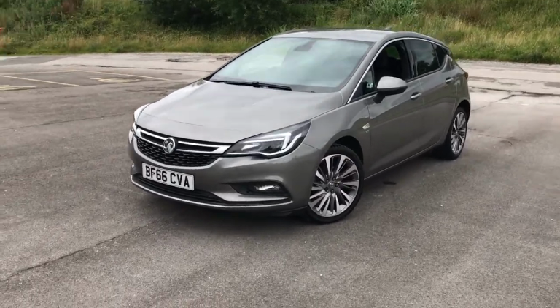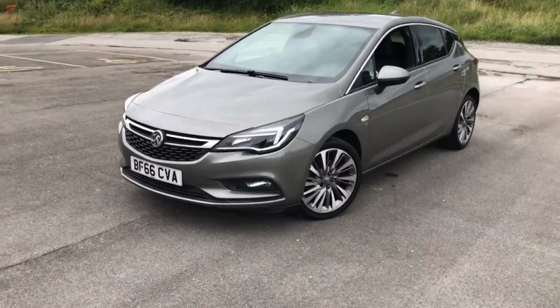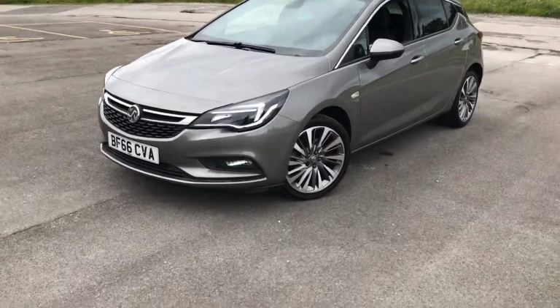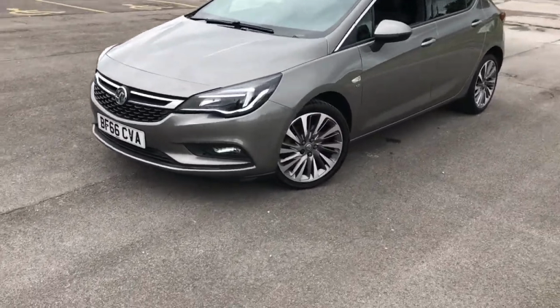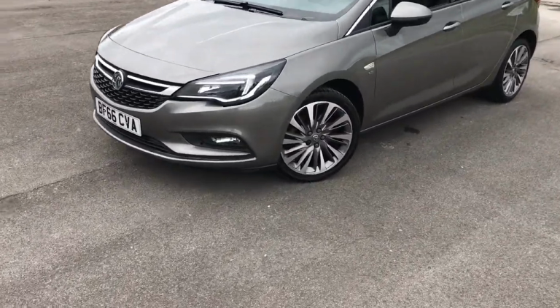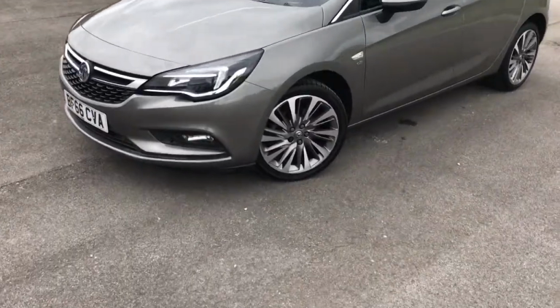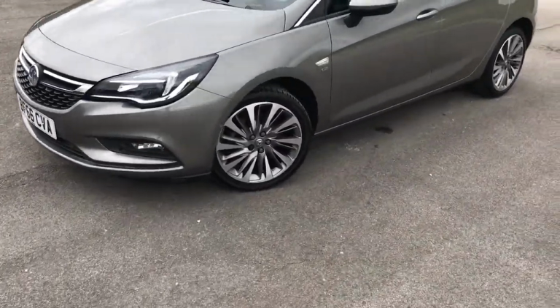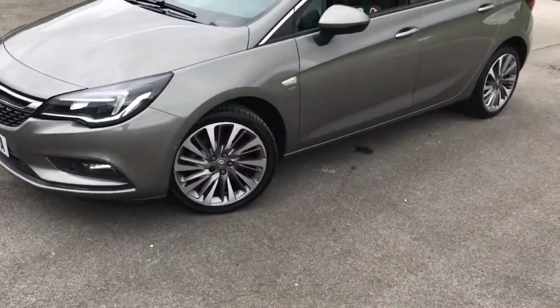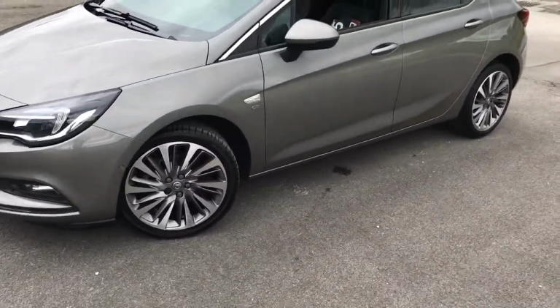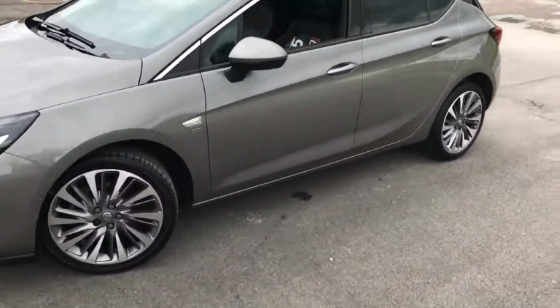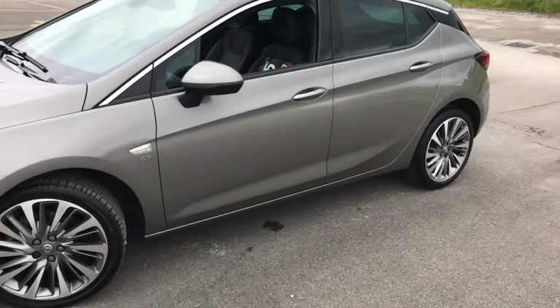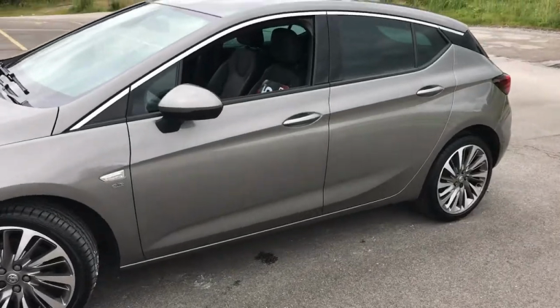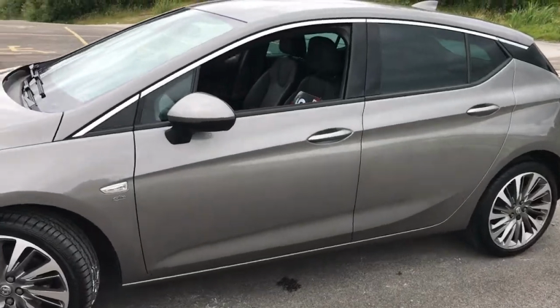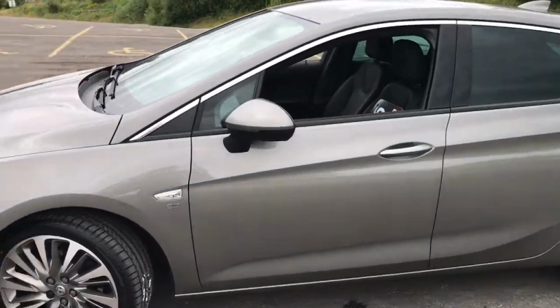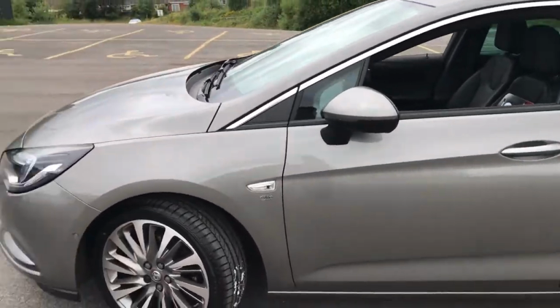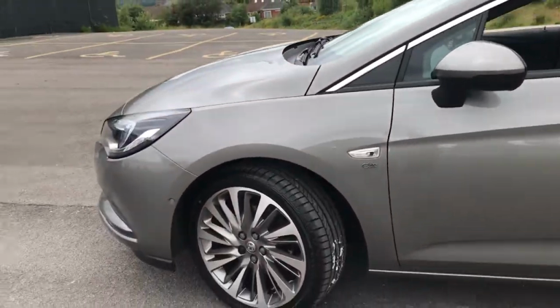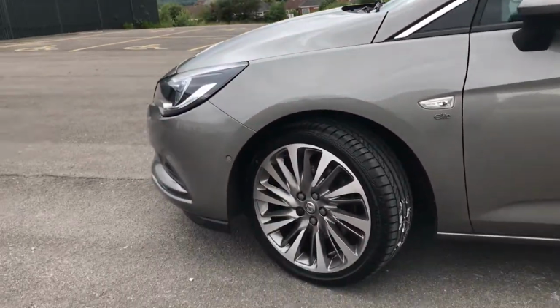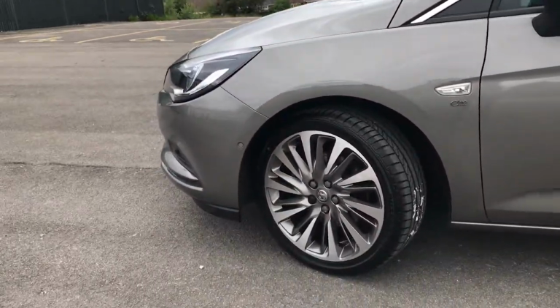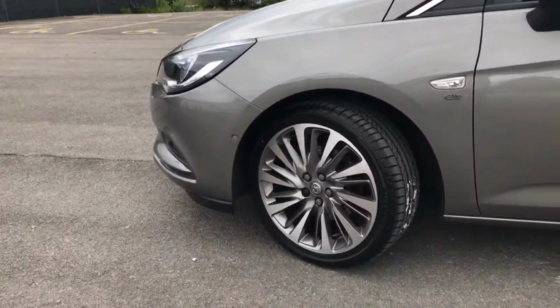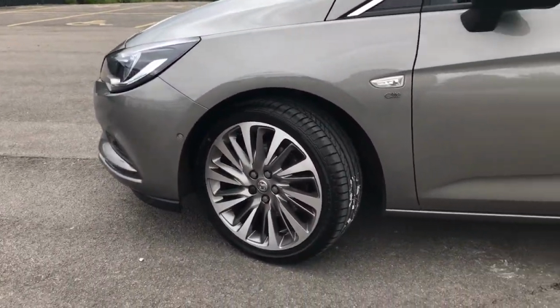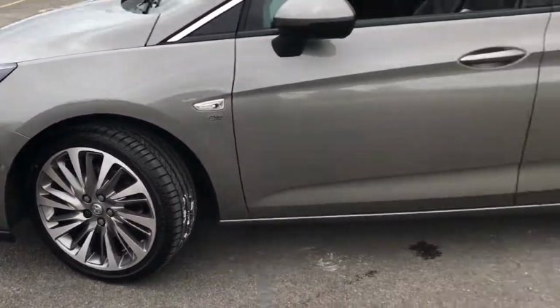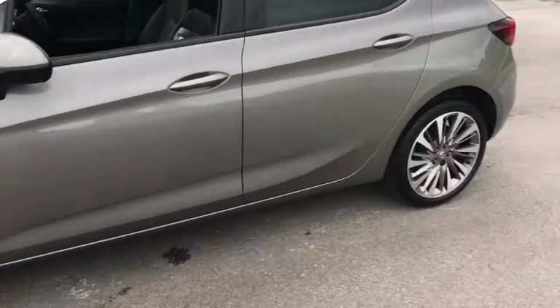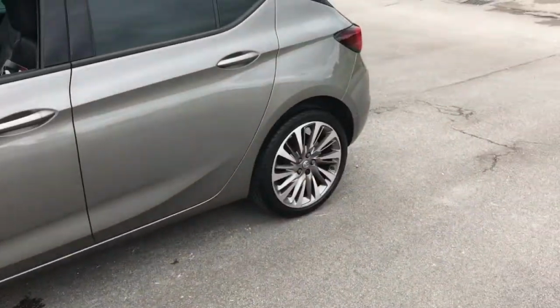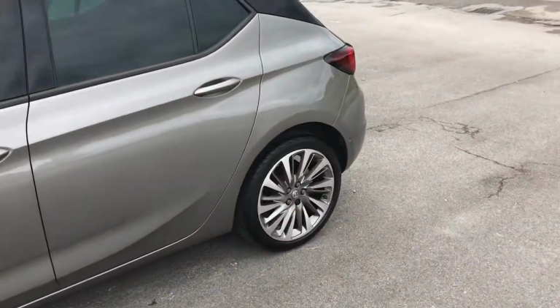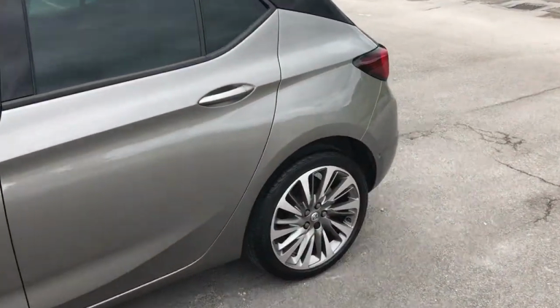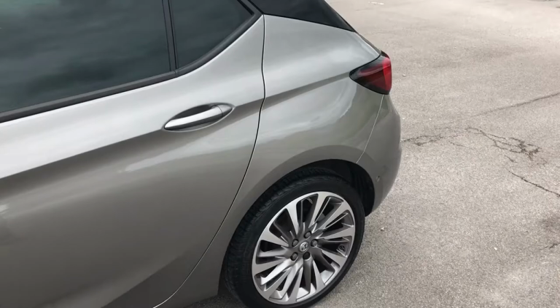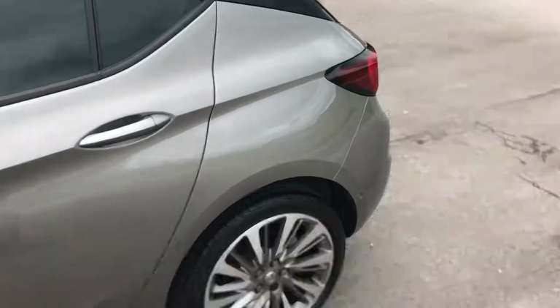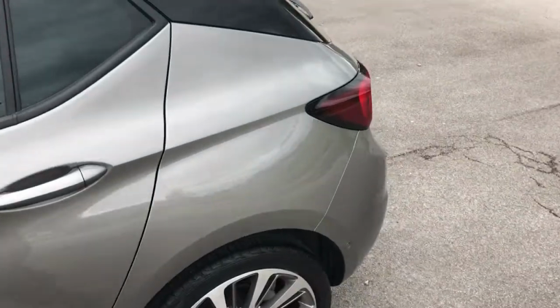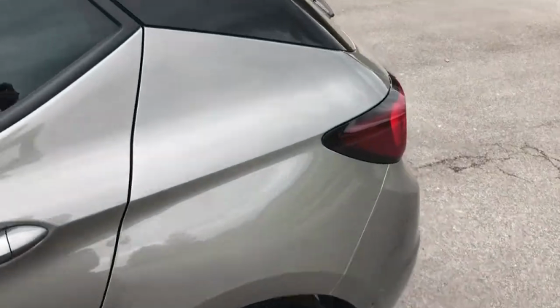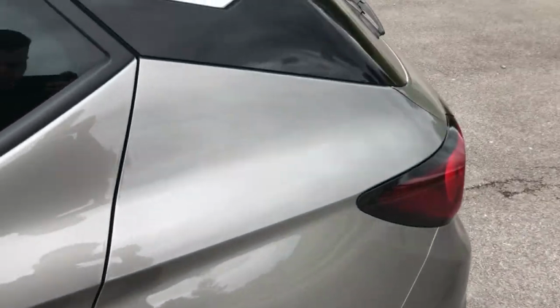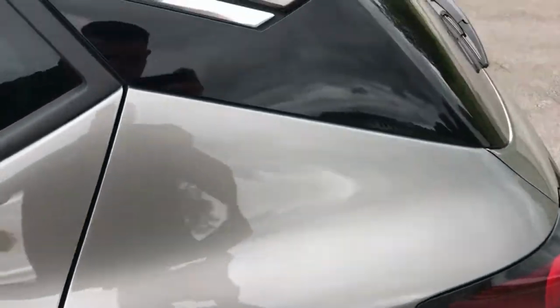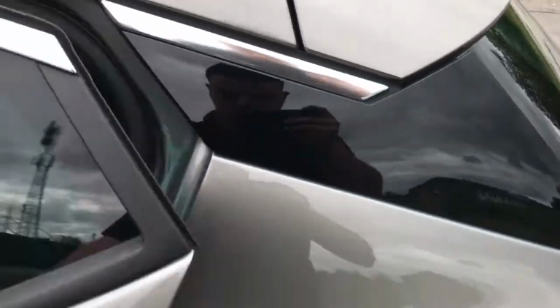Thank you for viewing our Vauxhall Astra Elite here at Pentagon in Oldham. As you can see, we've got the diamond-cut alloy wheels on the vehicle, and we've got parking sensors on the front and the rear.